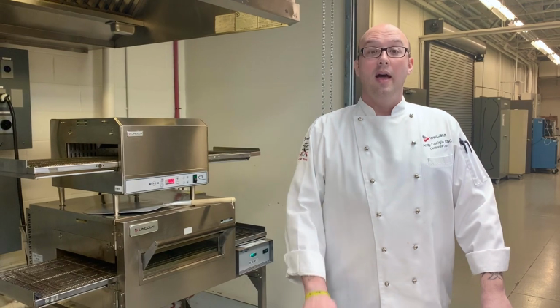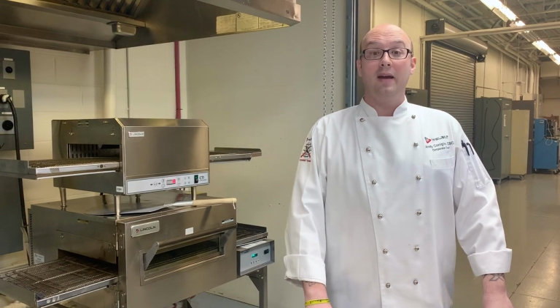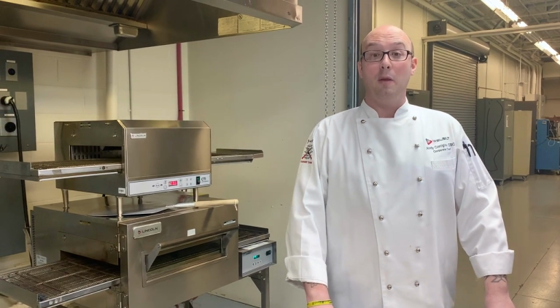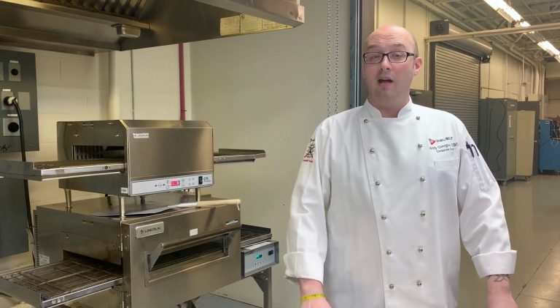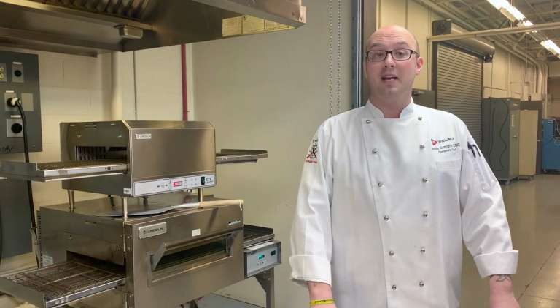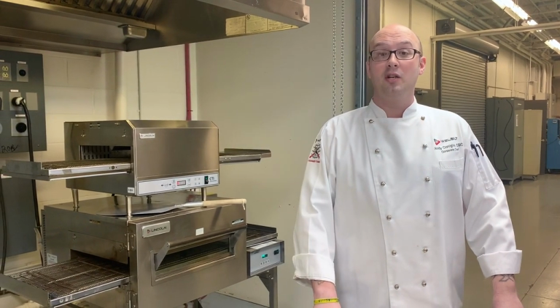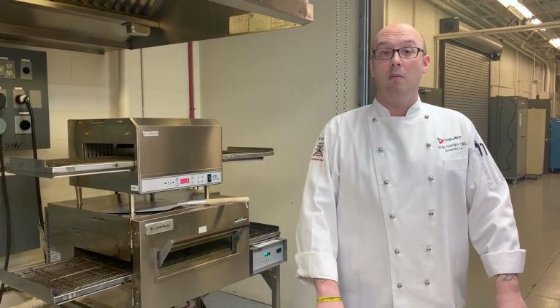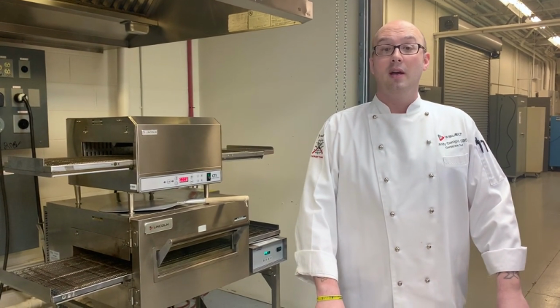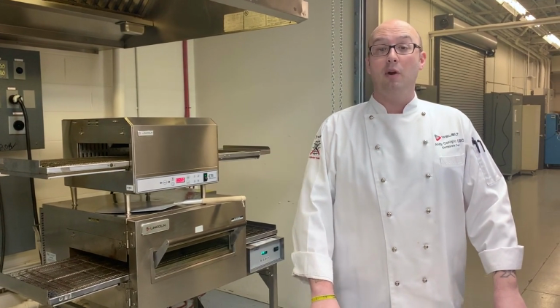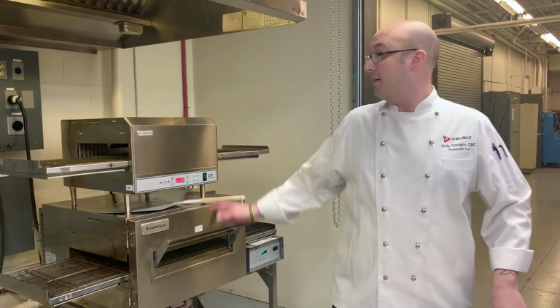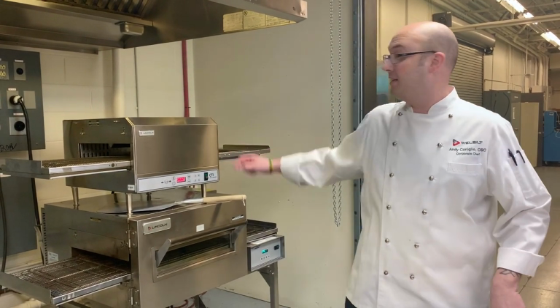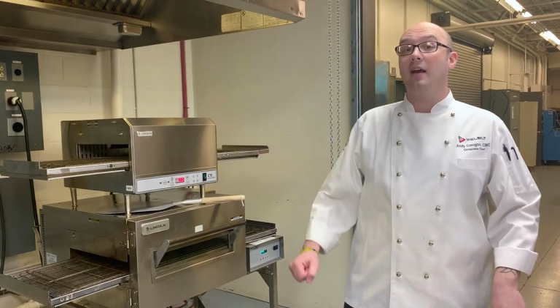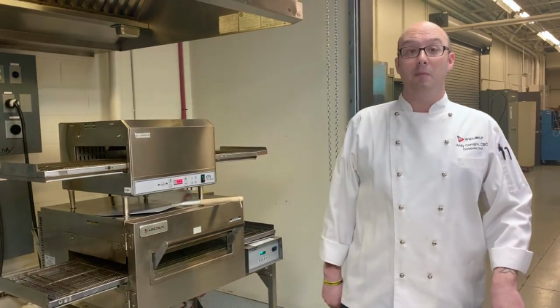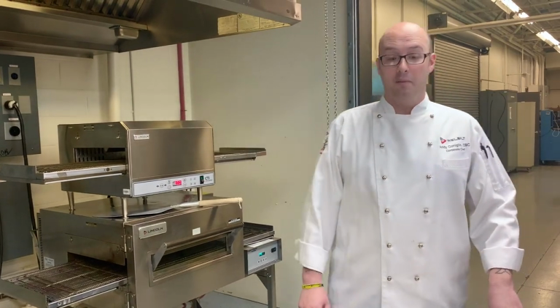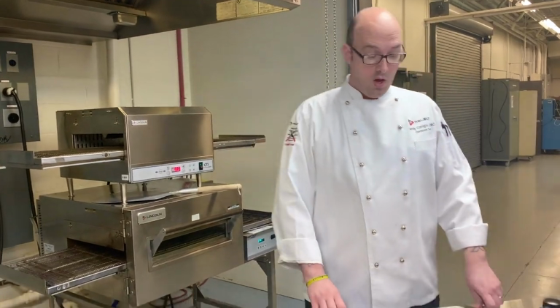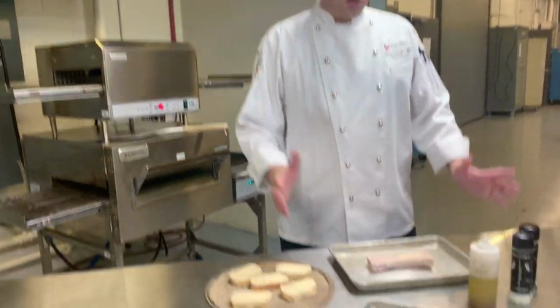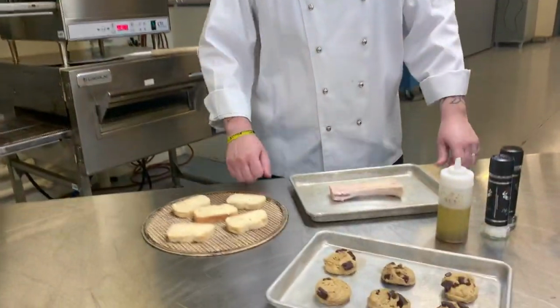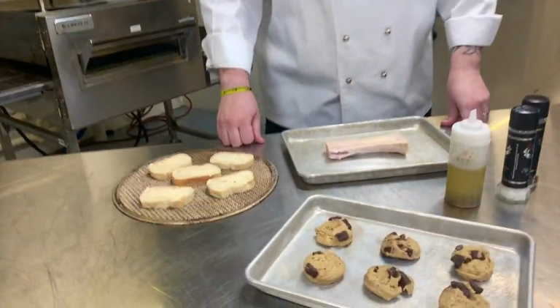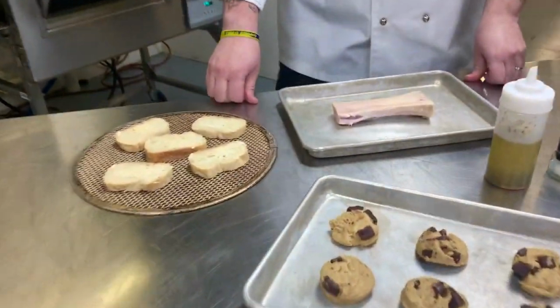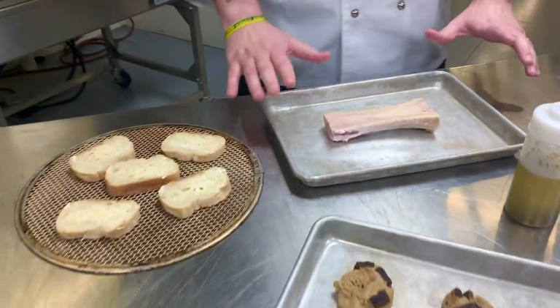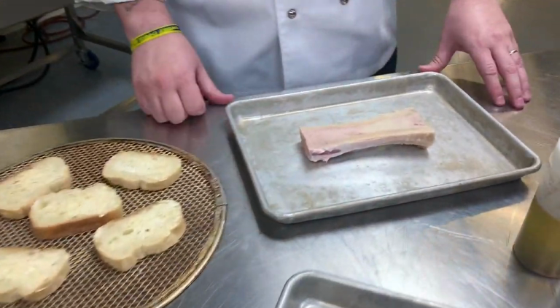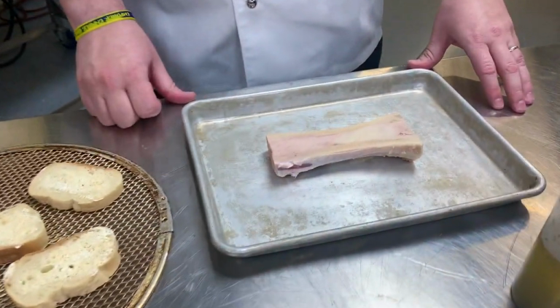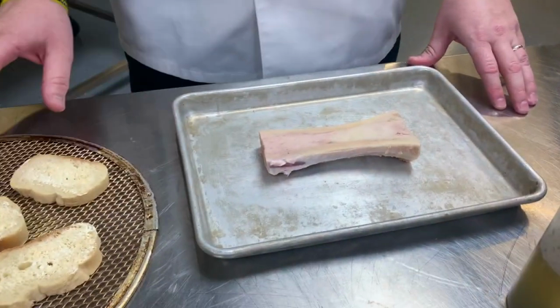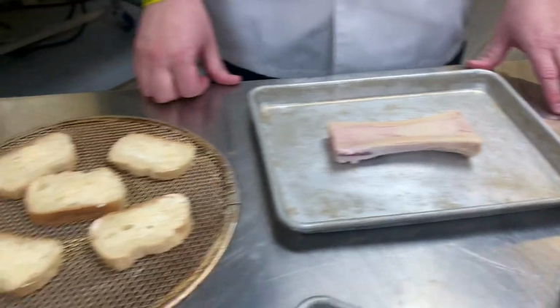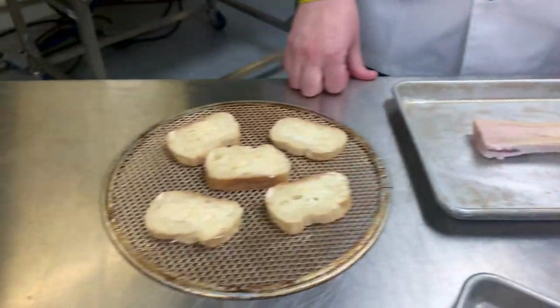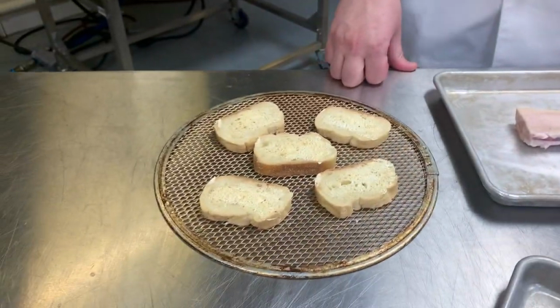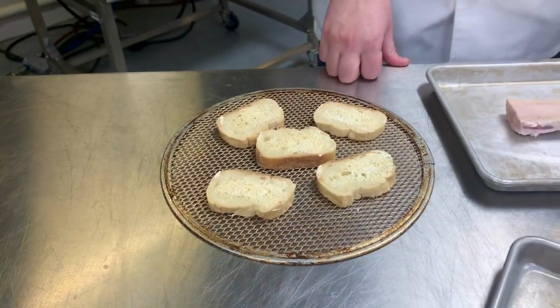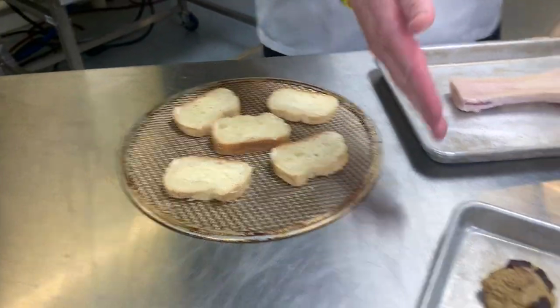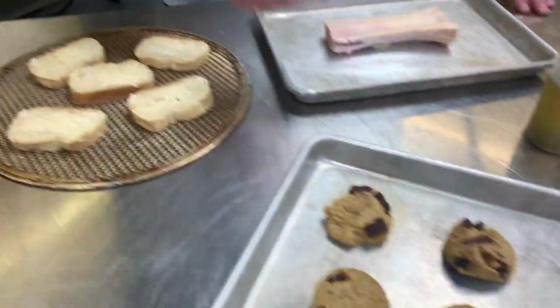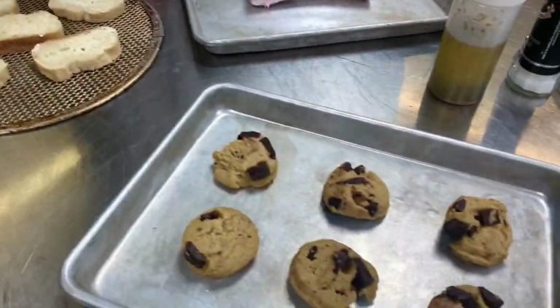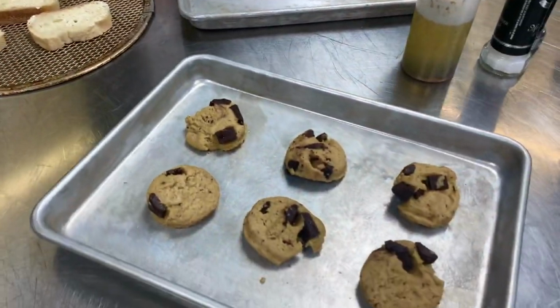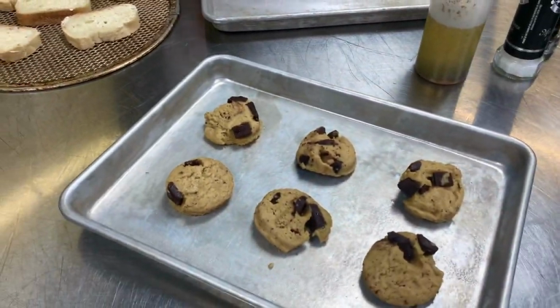Hey, Chef Andy here in the back lab of the Test Kitchen at Well Built. Today we're going to be using the DCTI from Lincoln. We're going to cook three different things: bone marrow, some garlic toast to go with that bone marrow, and some fresh chocolate chip cookies.